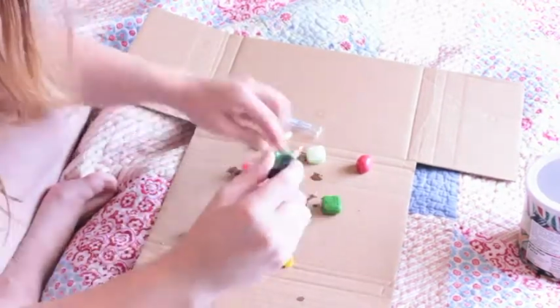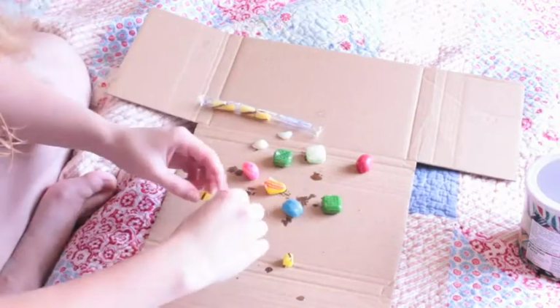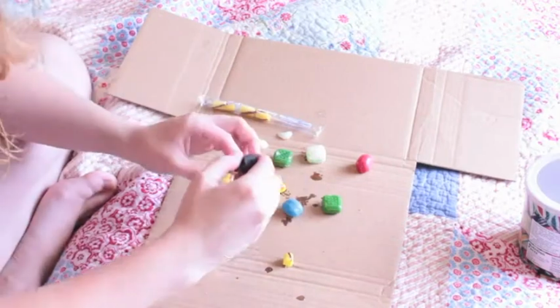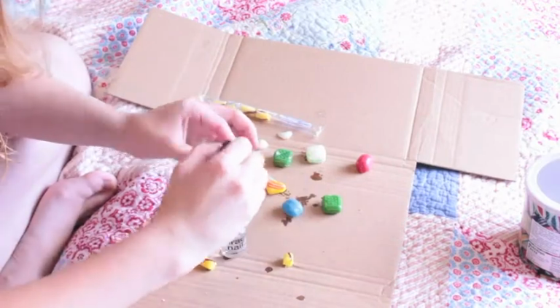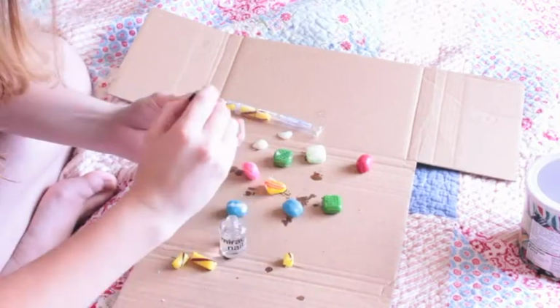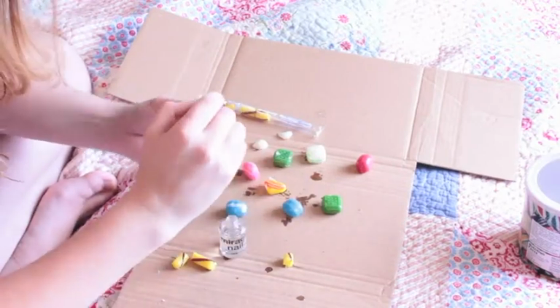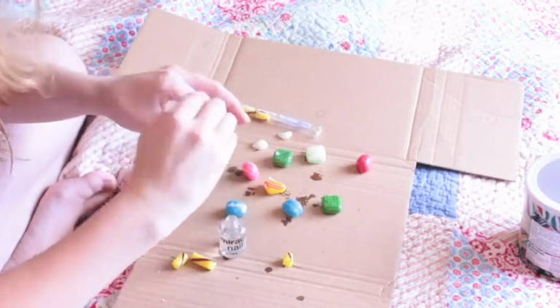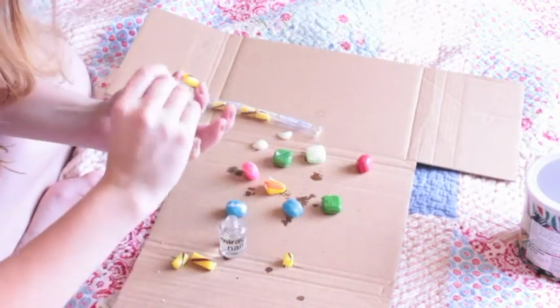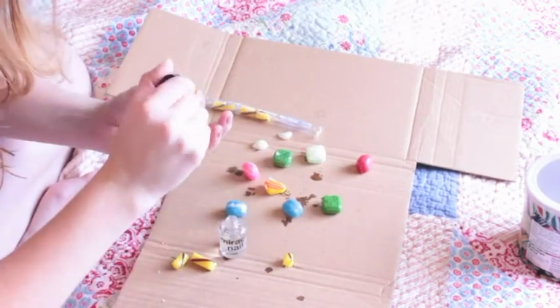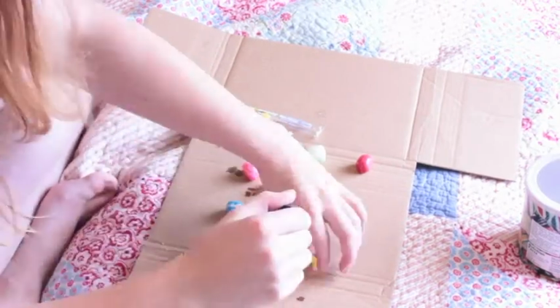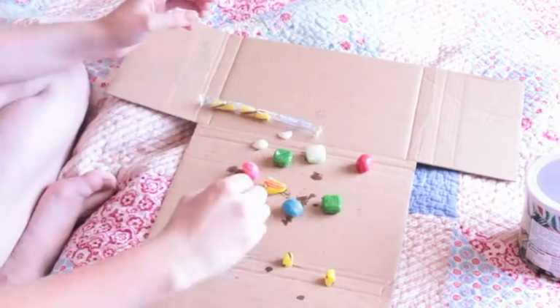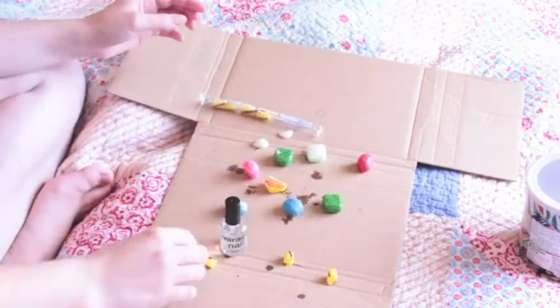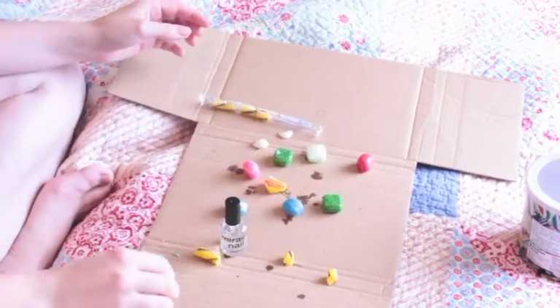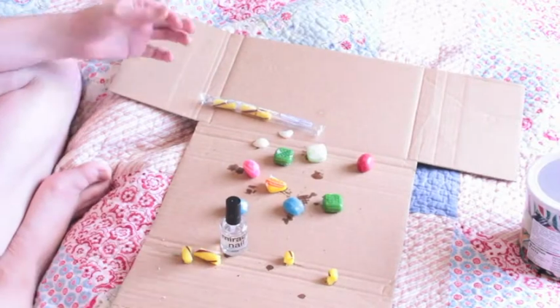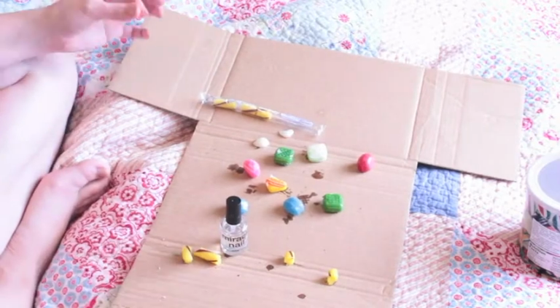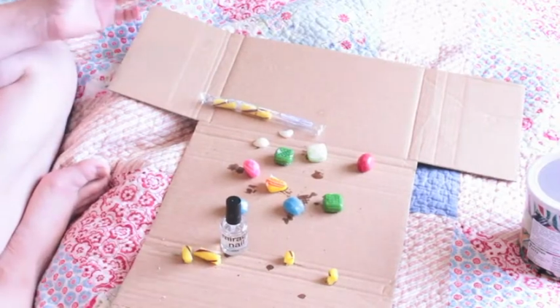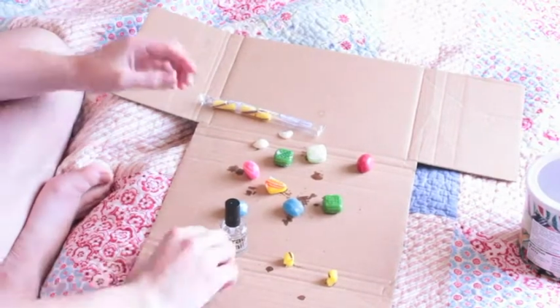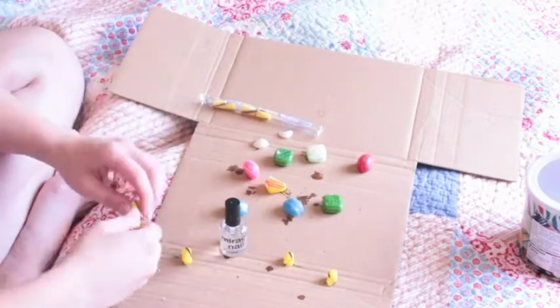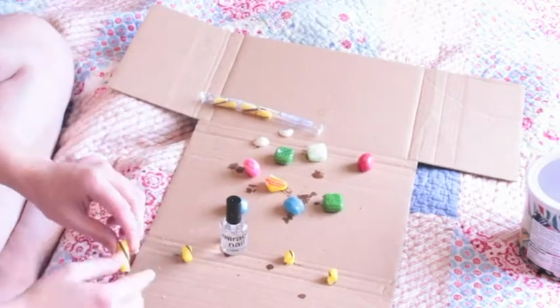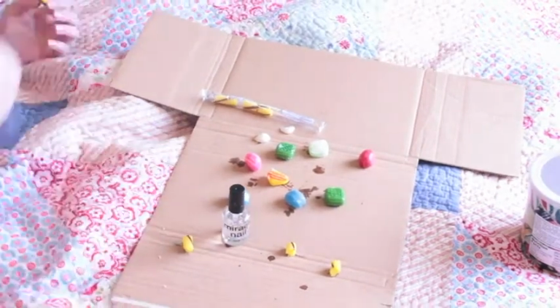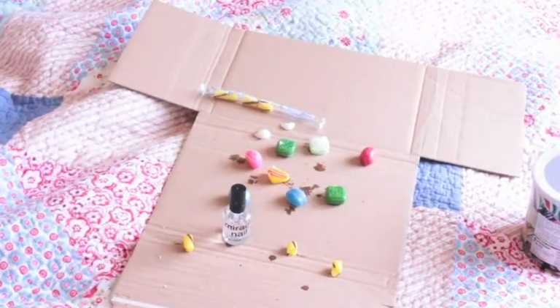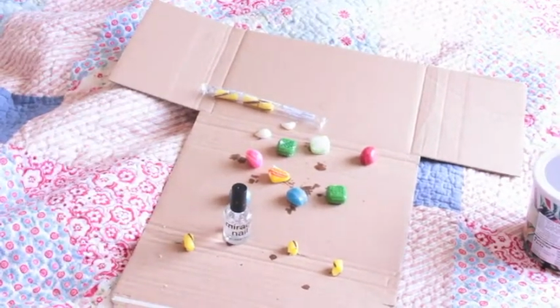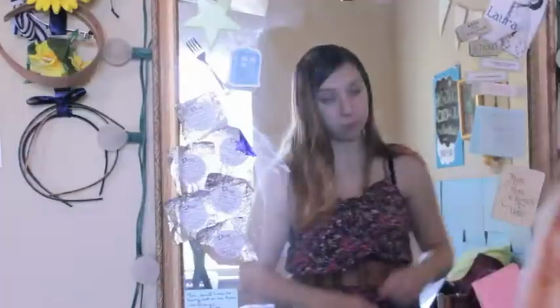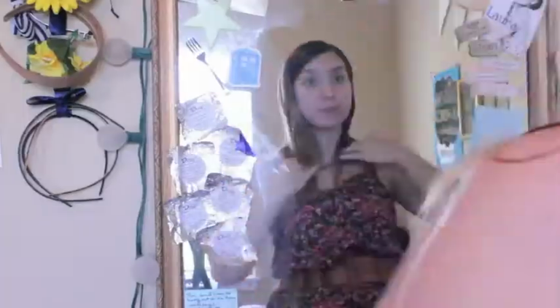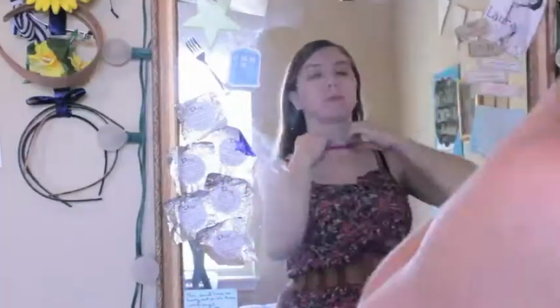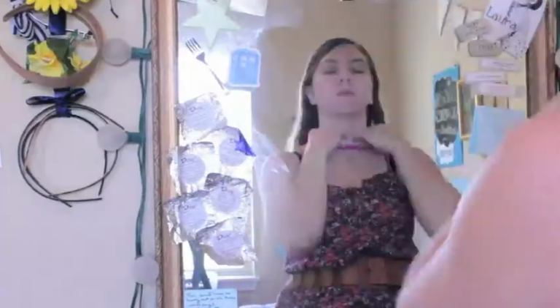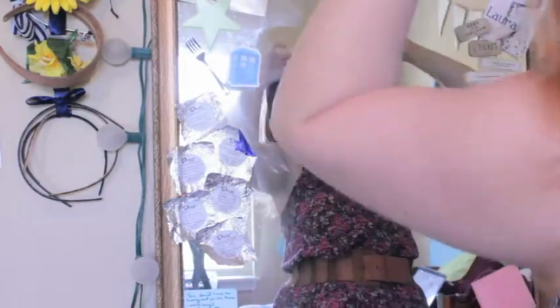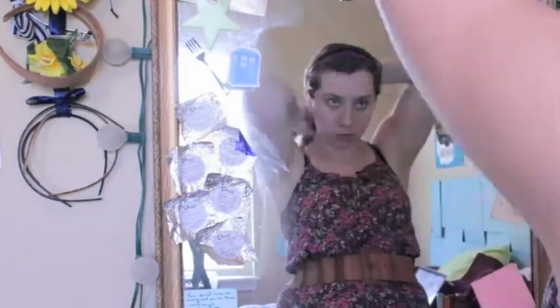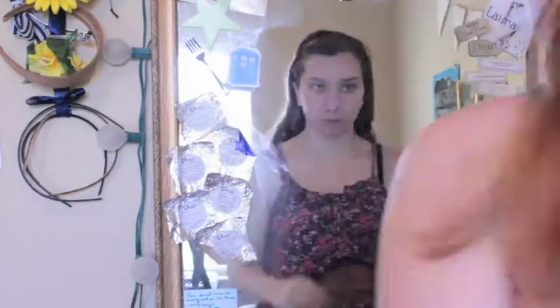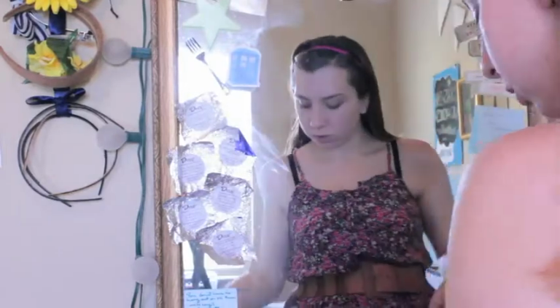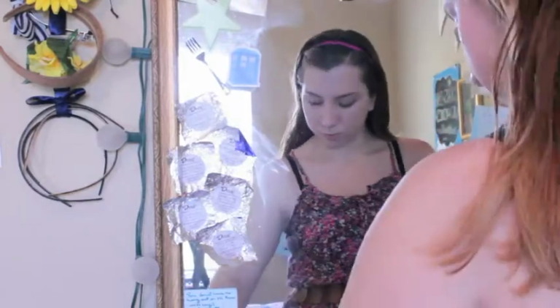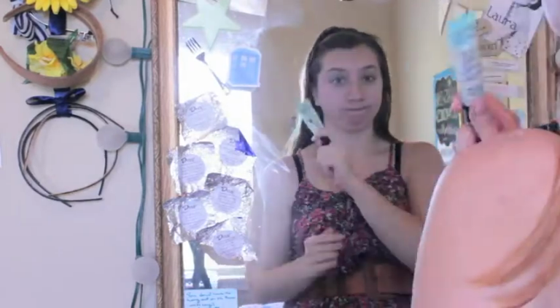I also made sure to pick varying sizes of candies — some really little ones and some really big ones — so that it would look better when it was all in my hair. So I did my makeup first, because the hair look covers up part of your face.